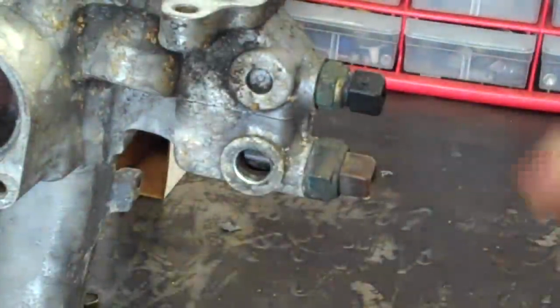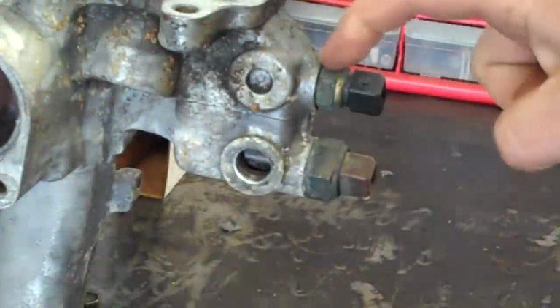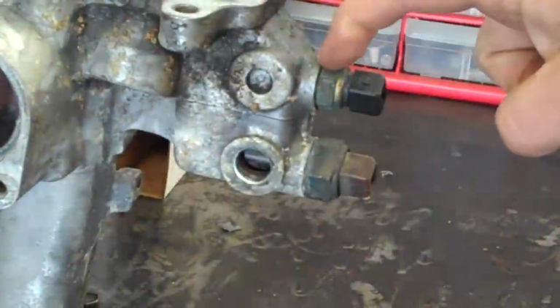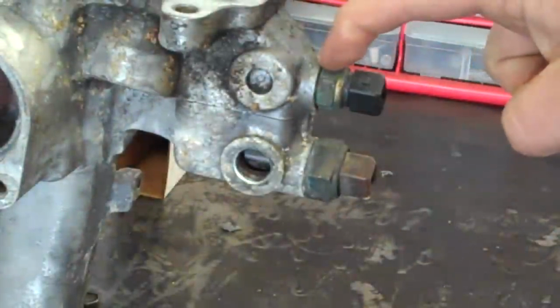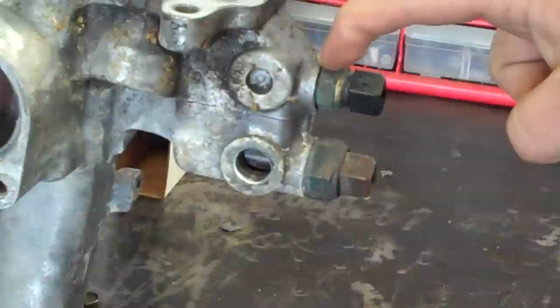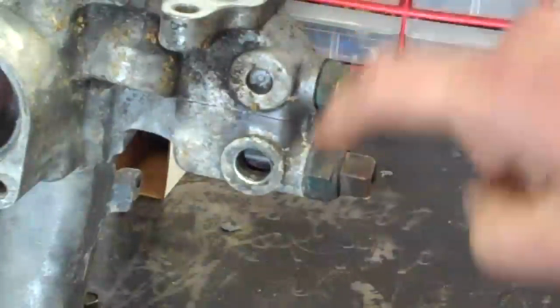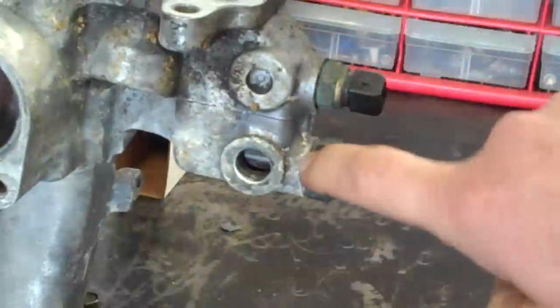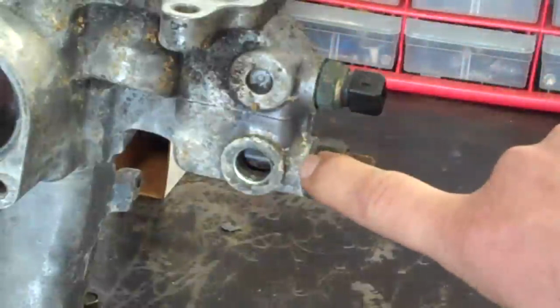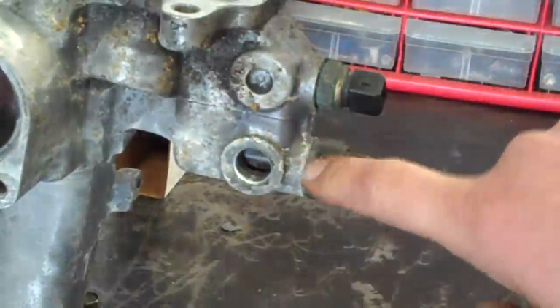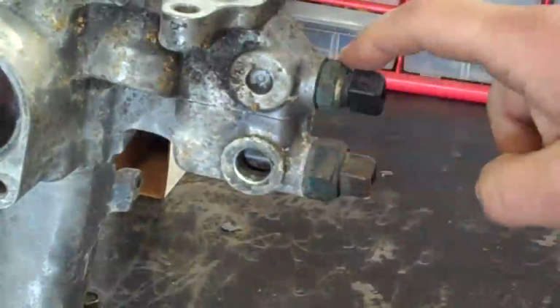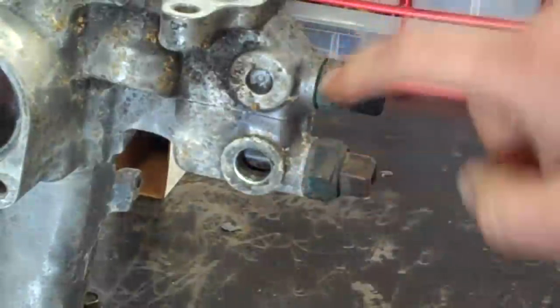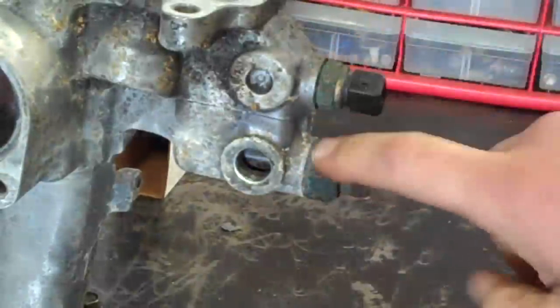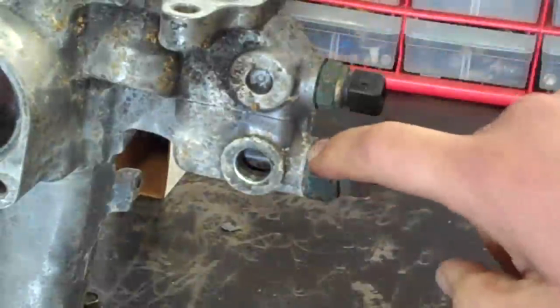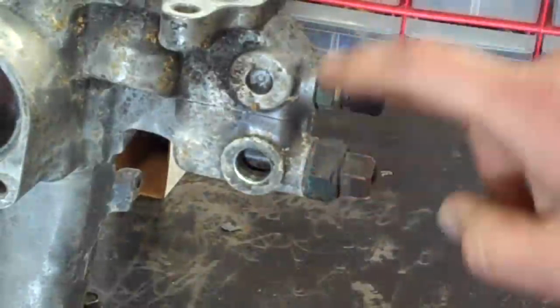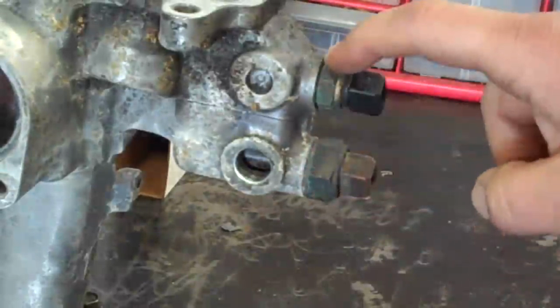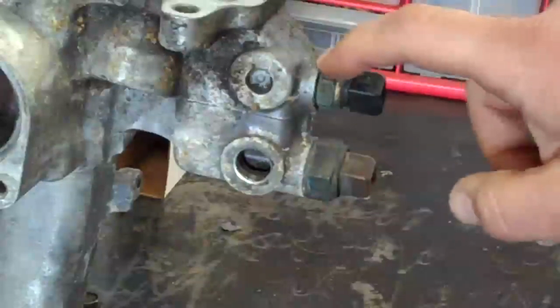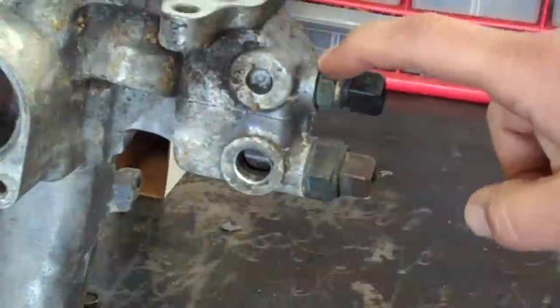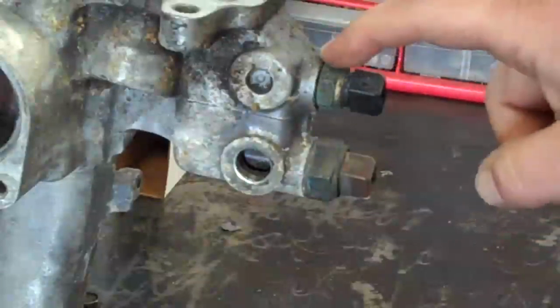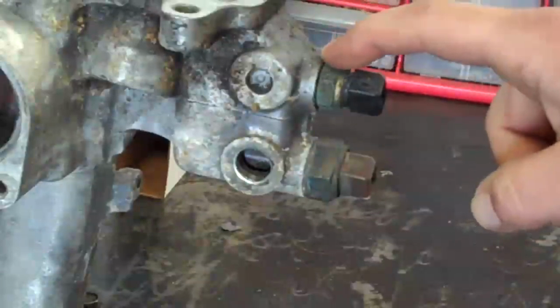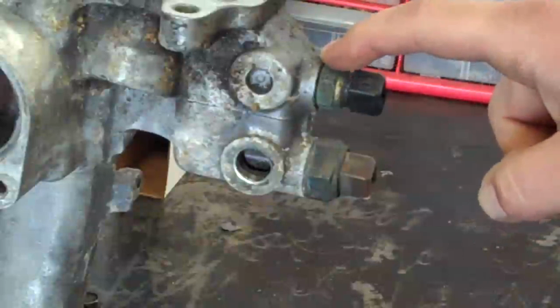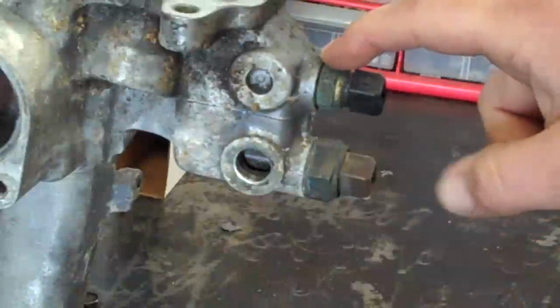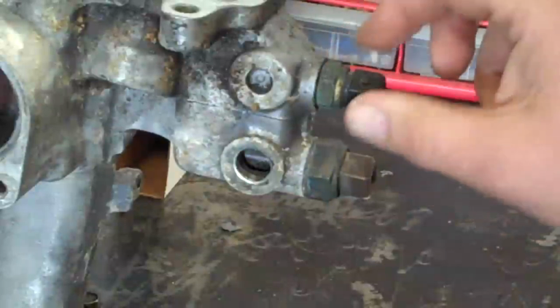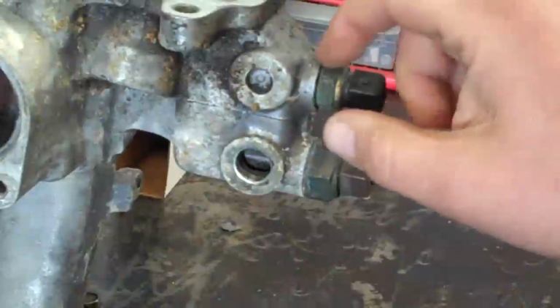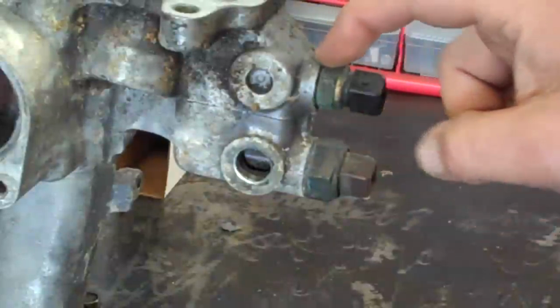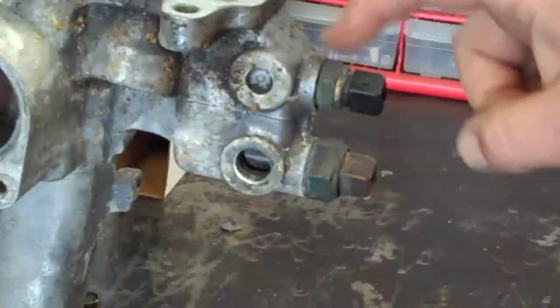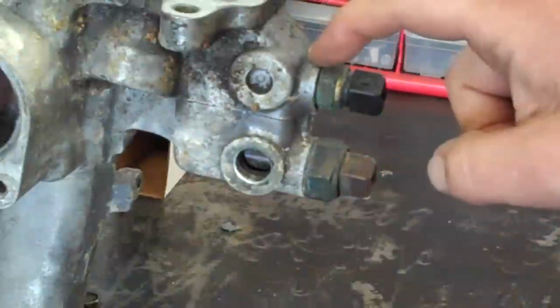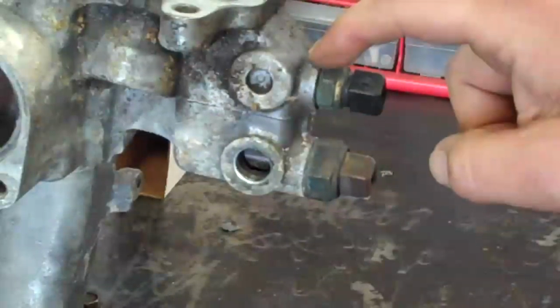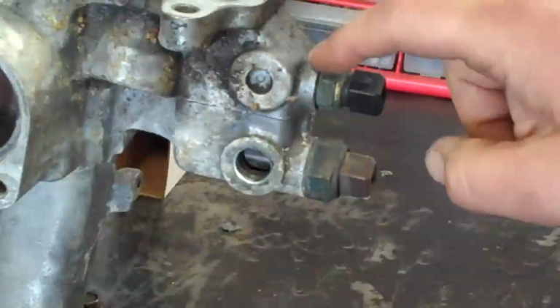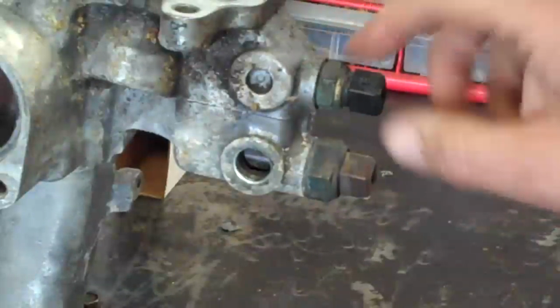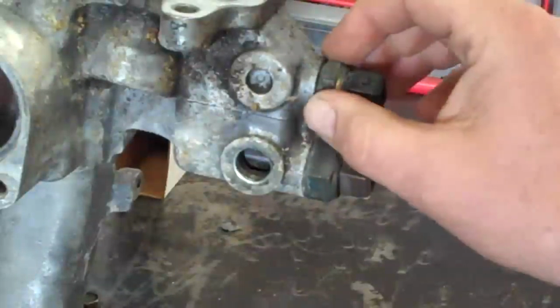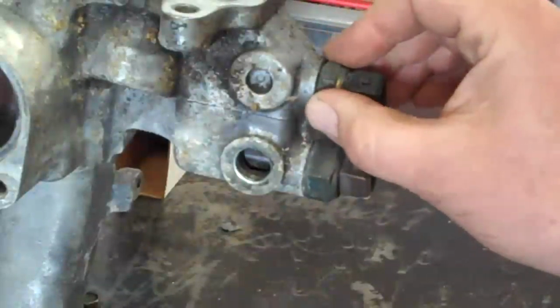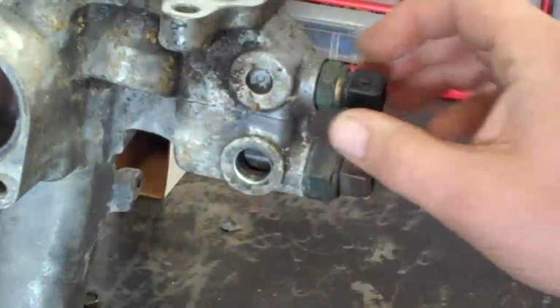These two here have copper O-rings behind them, so when you pull them off make sure that you keep them with each one. I'd recommend buying new ones if you can, but the best approach is to match them up to the exact size when you go to buy them.